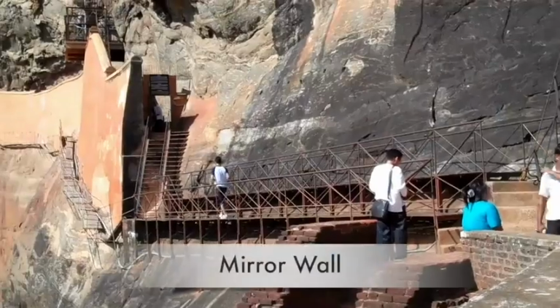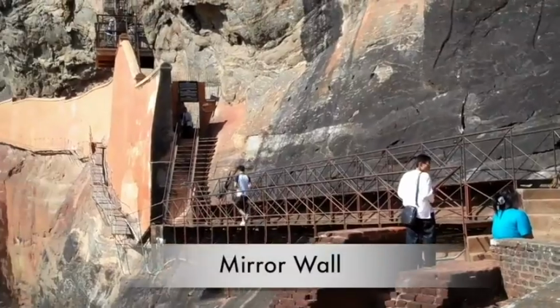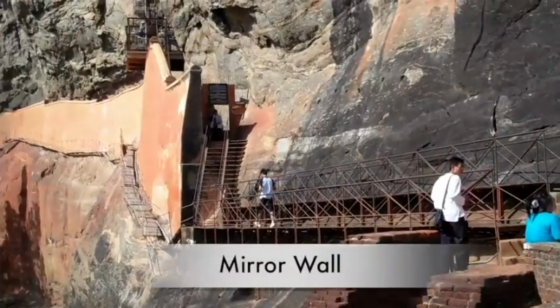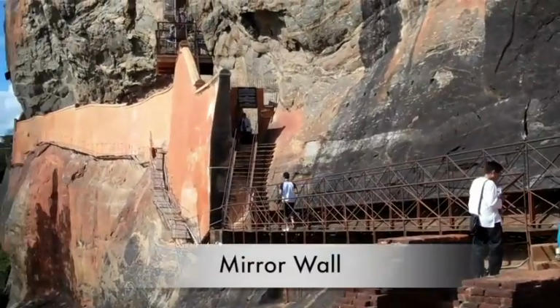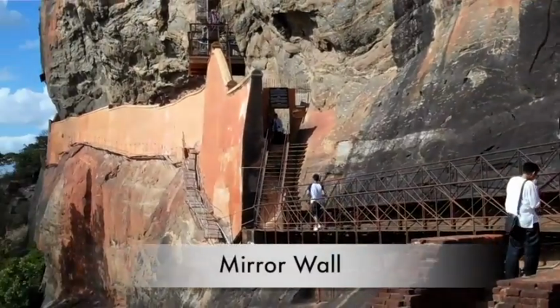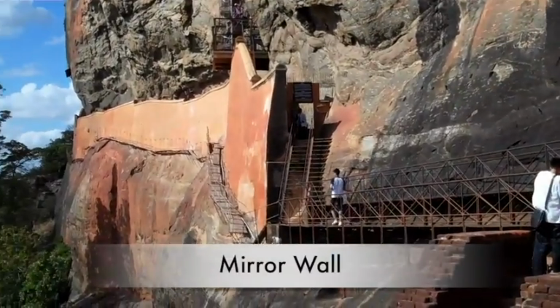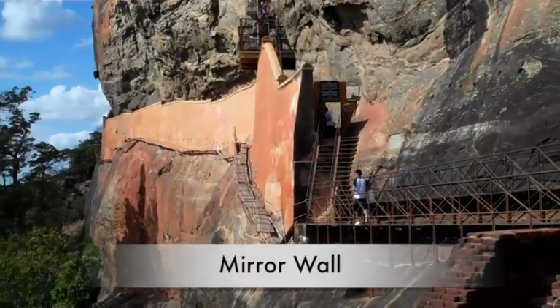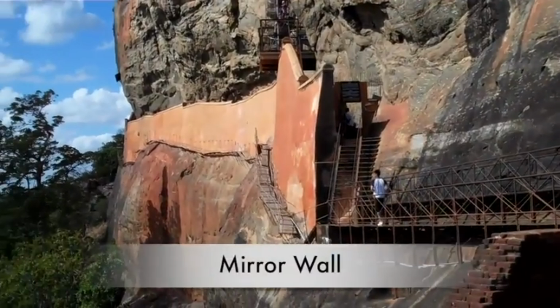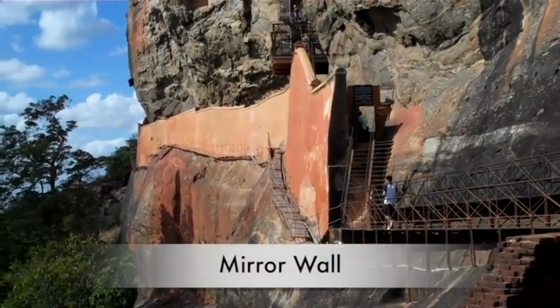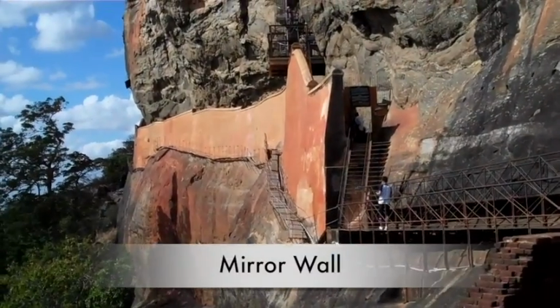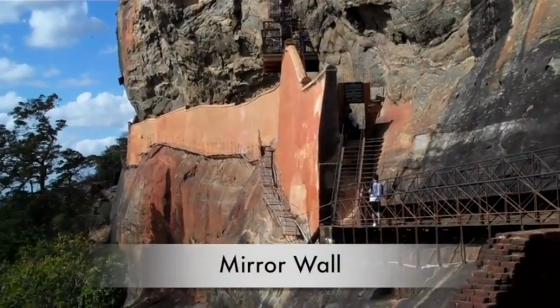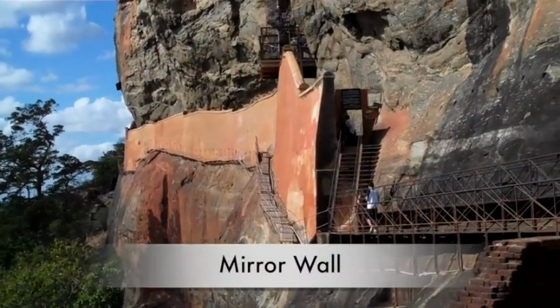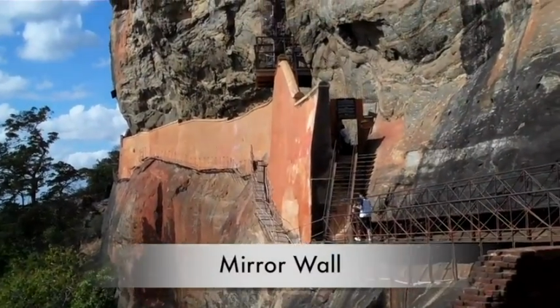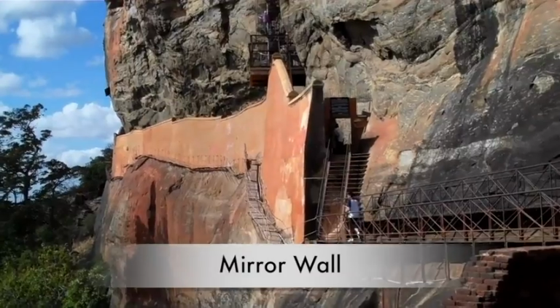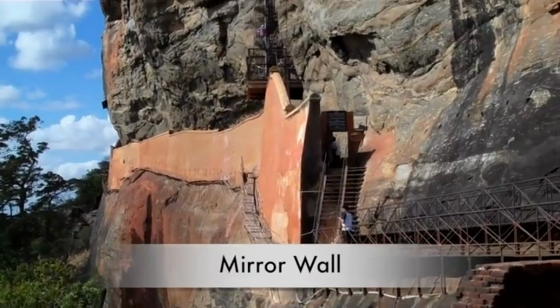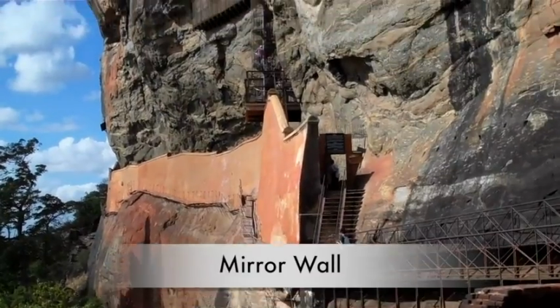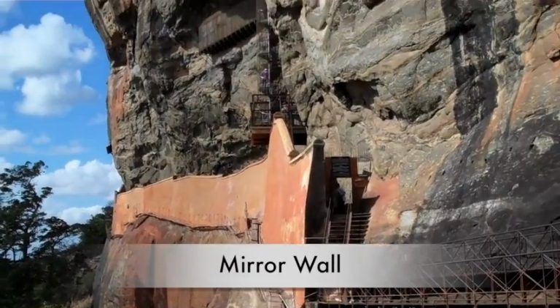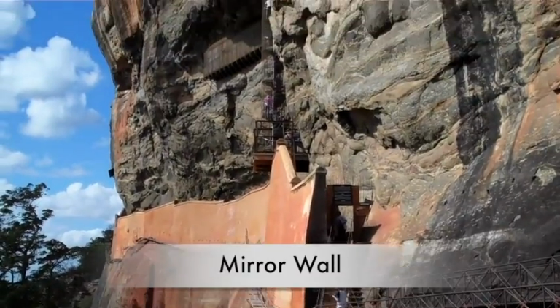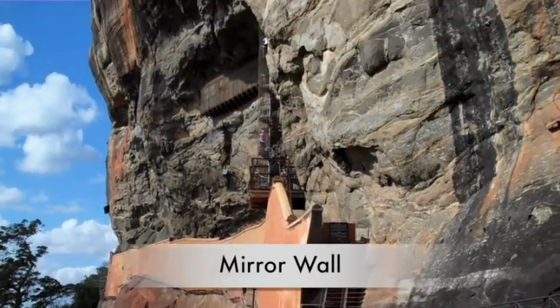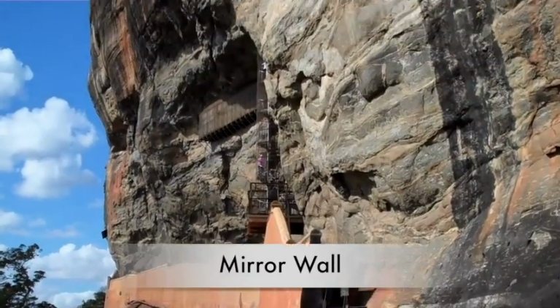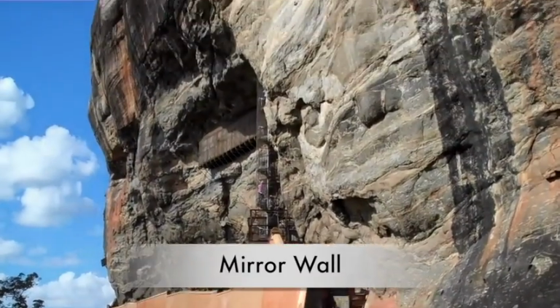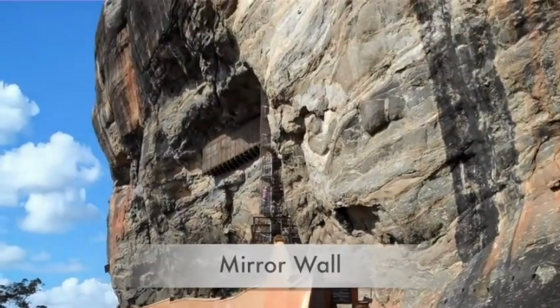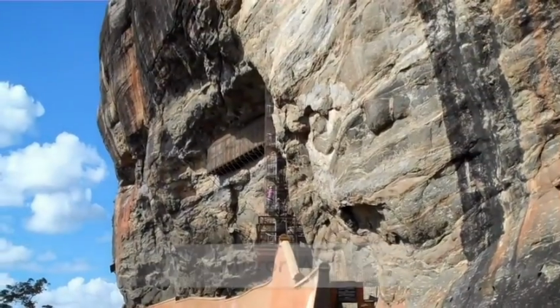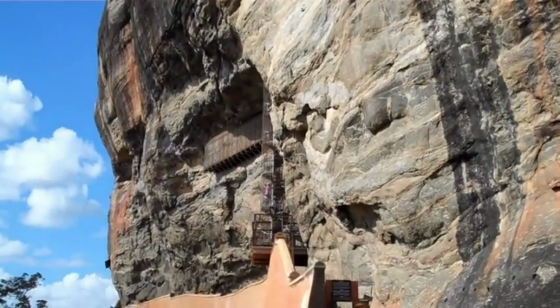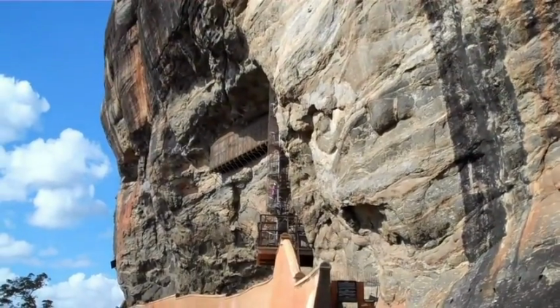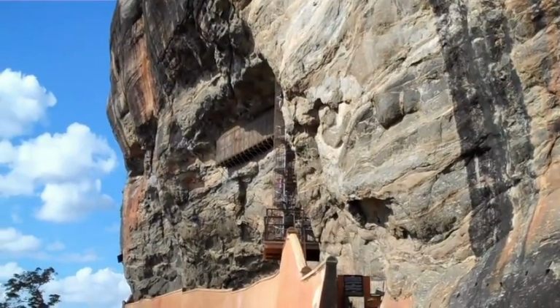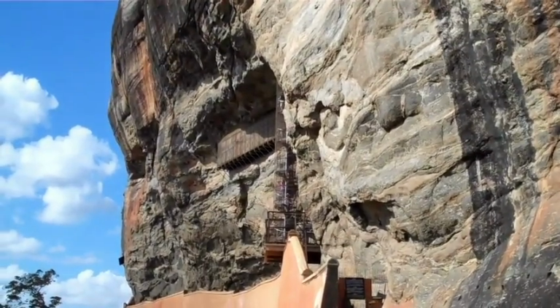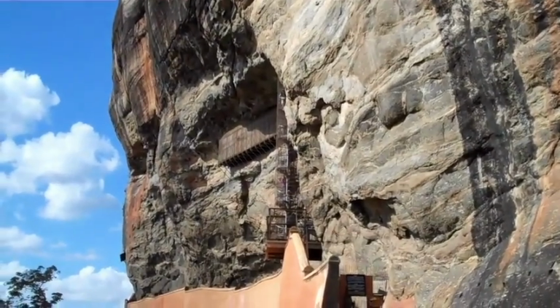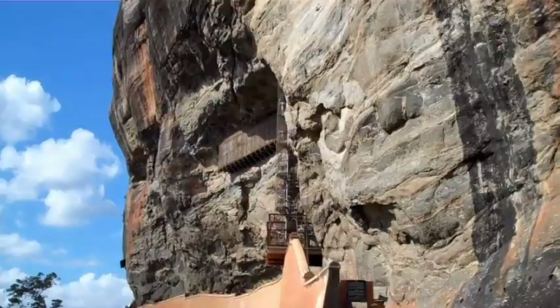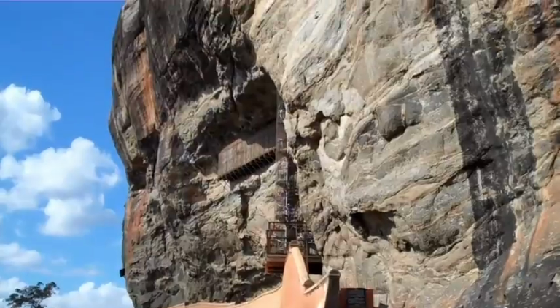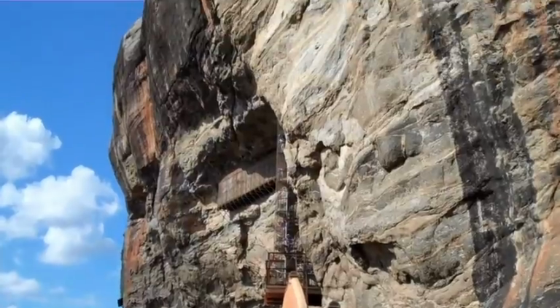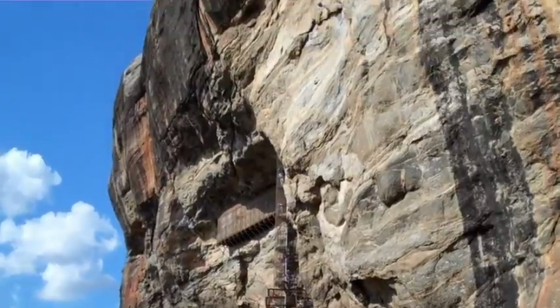What is that called right there? This is the mirror wall. On top of the mirror wall you have a spiral to see the frescoes — the original frescoes.